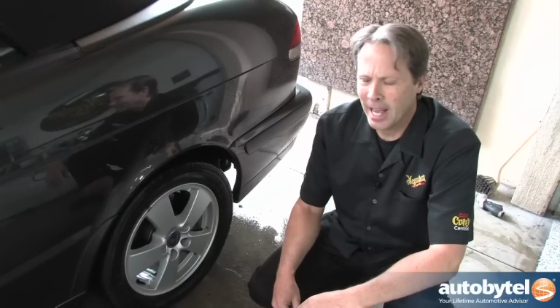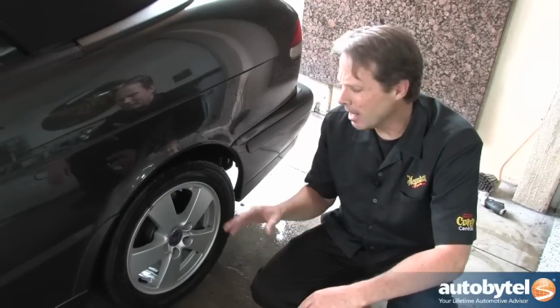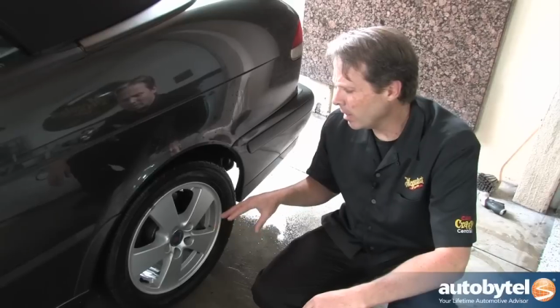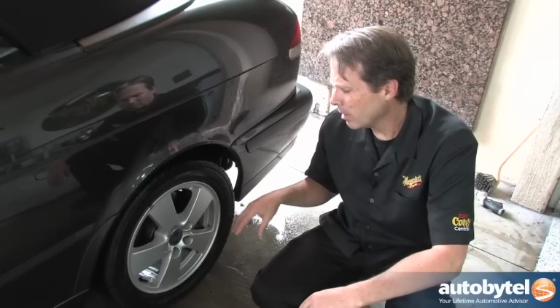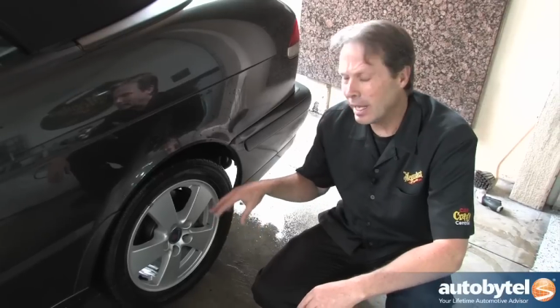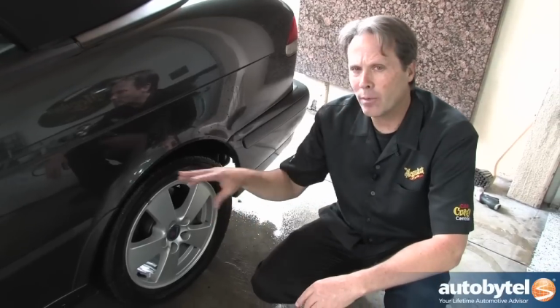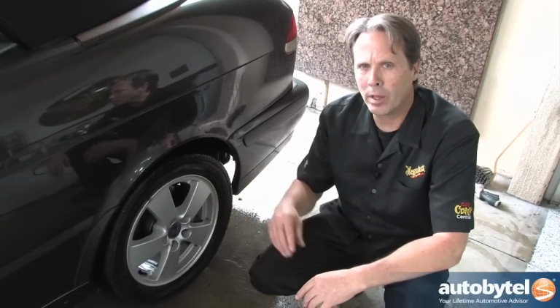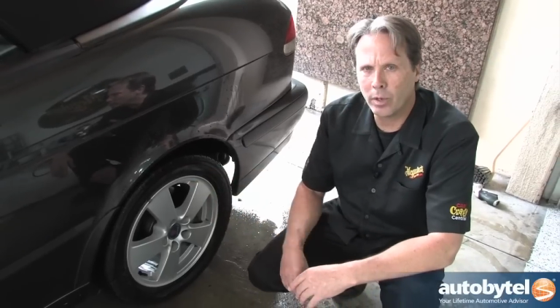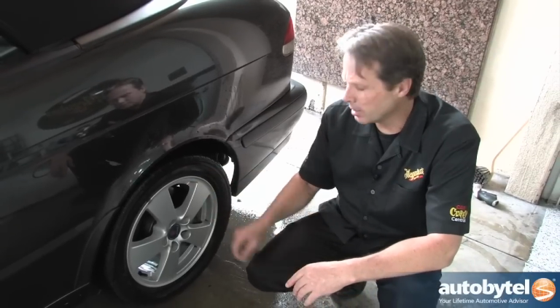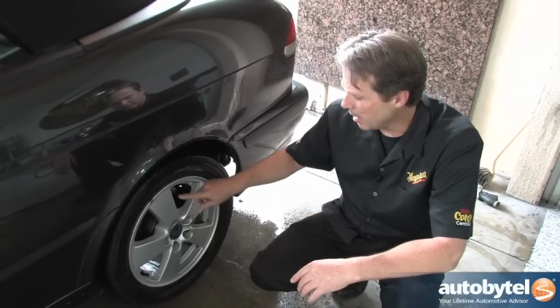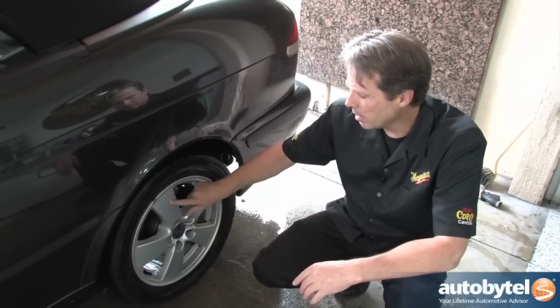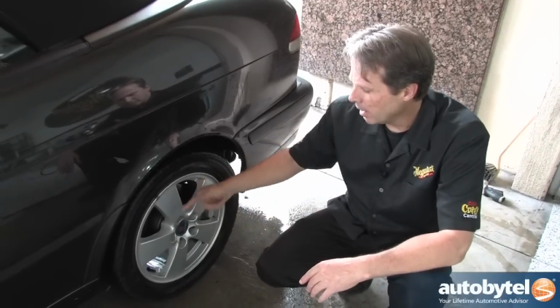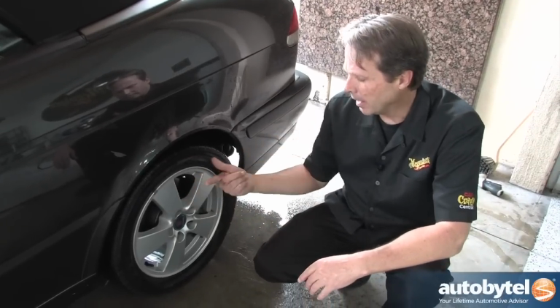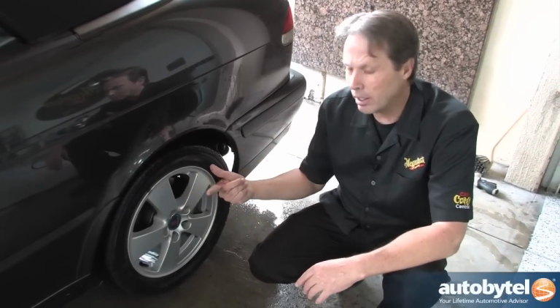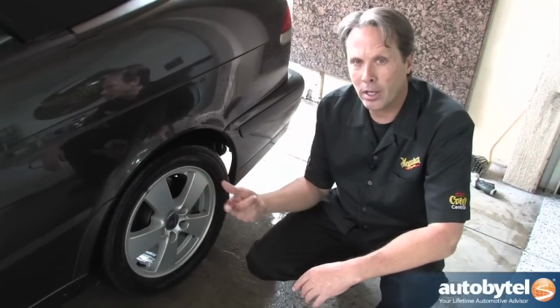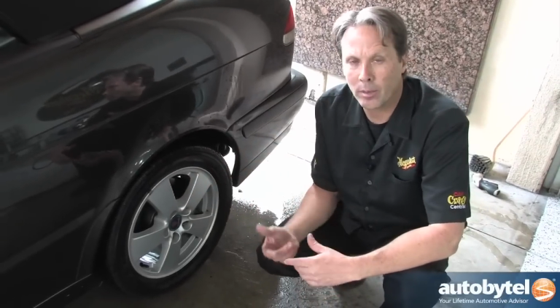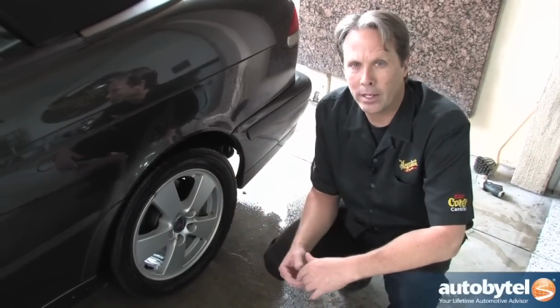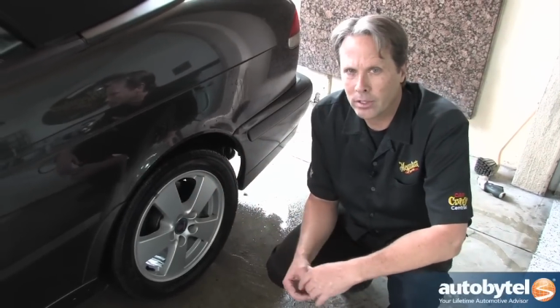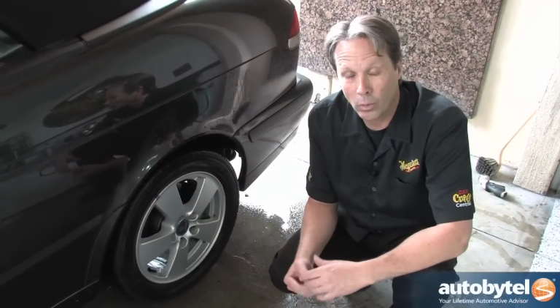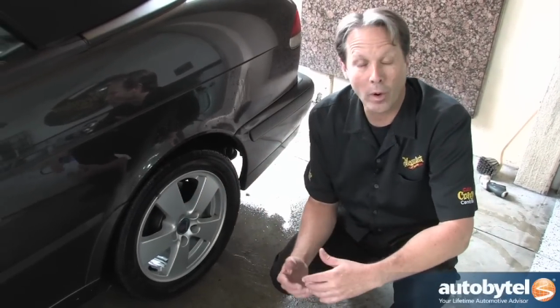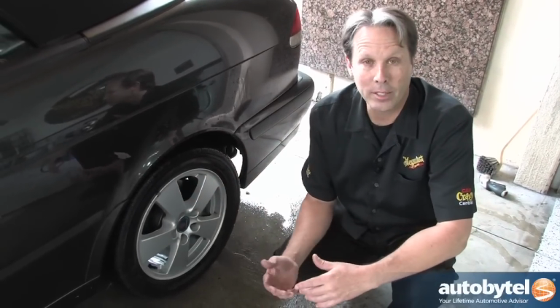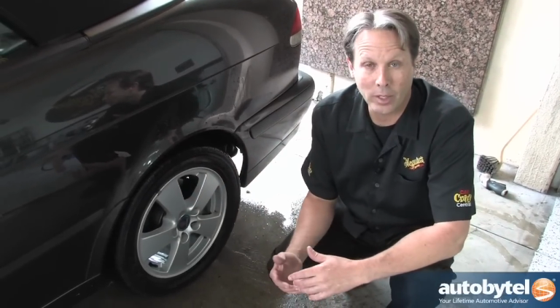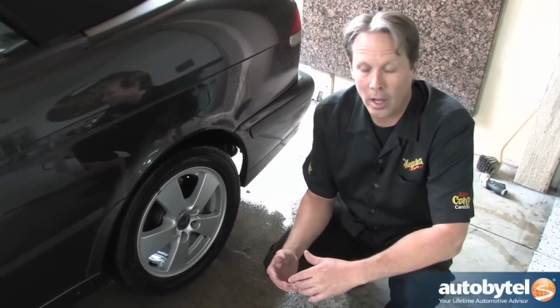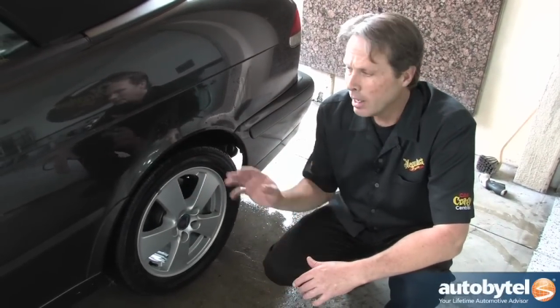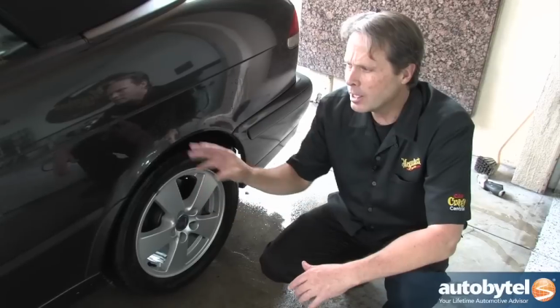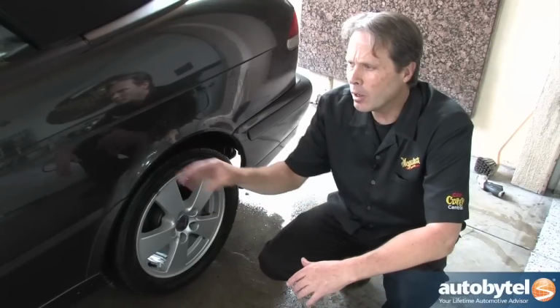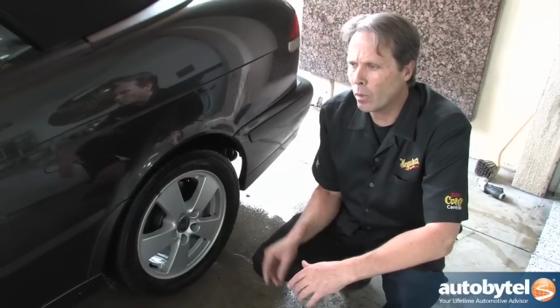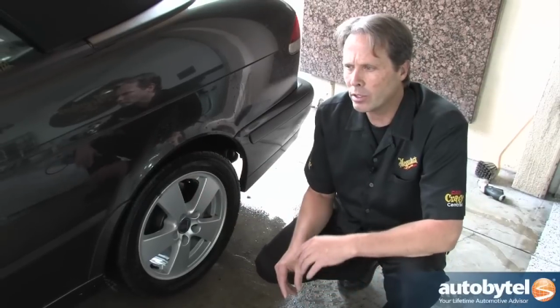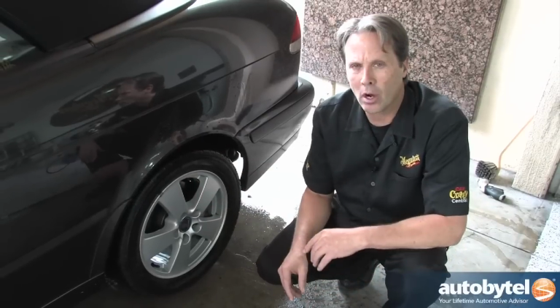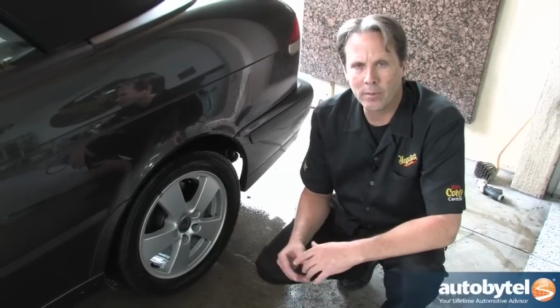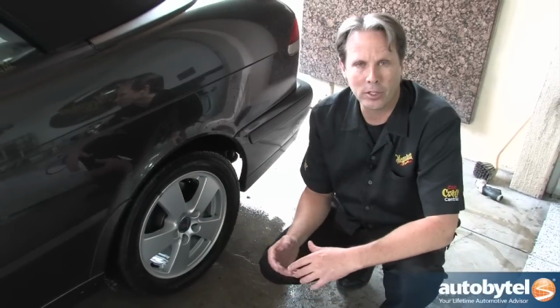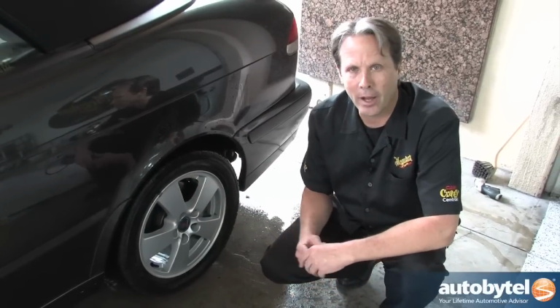Now that we've cleaned all four of these wheels and tires, they look good — all the brake dust and road grime is actually gone. It's time to go ahead and wash this car and finish it out.